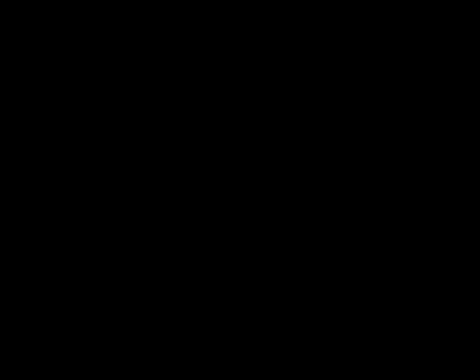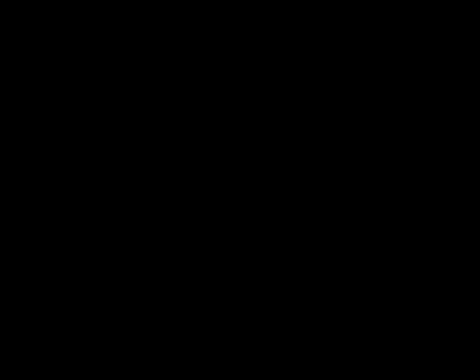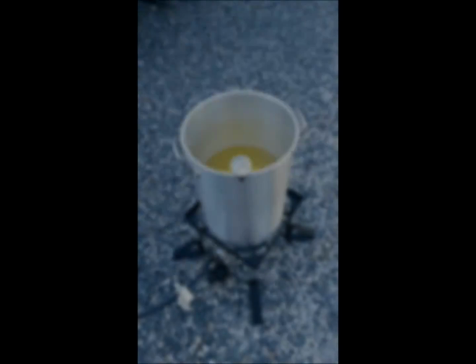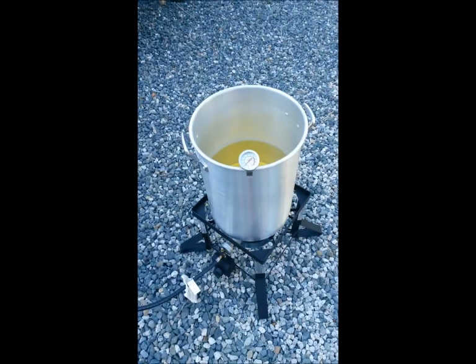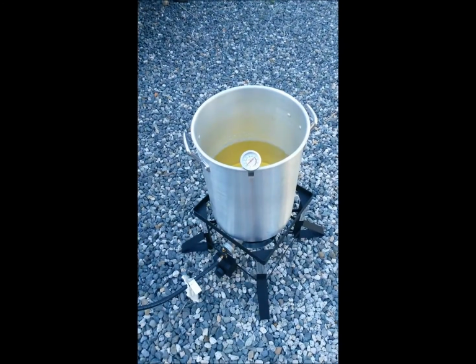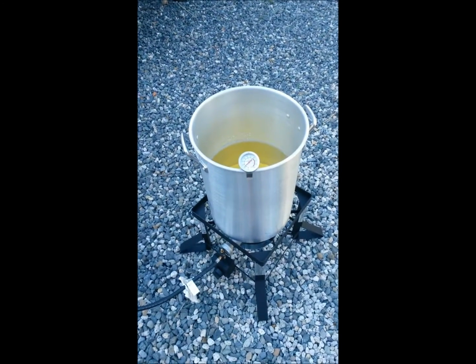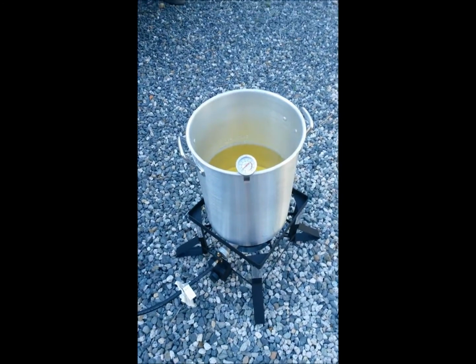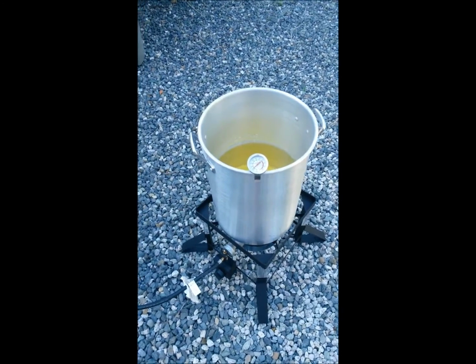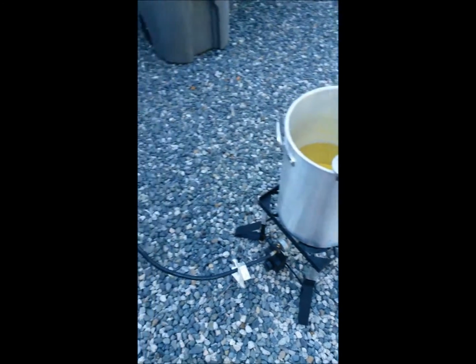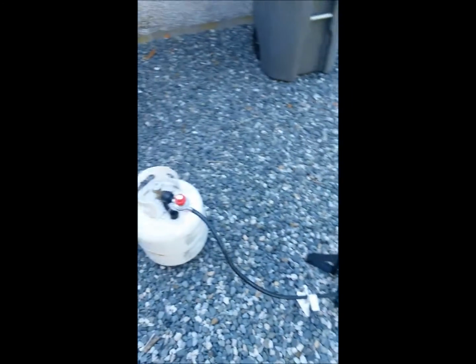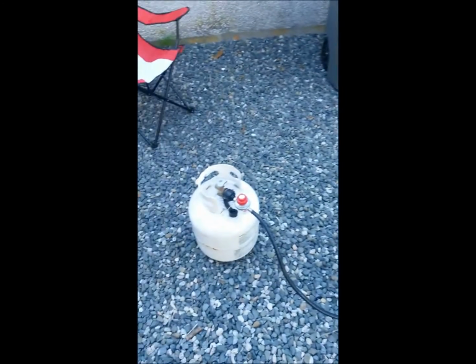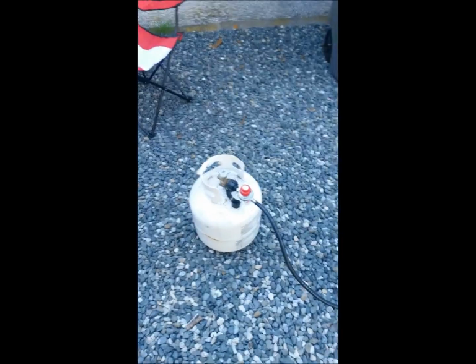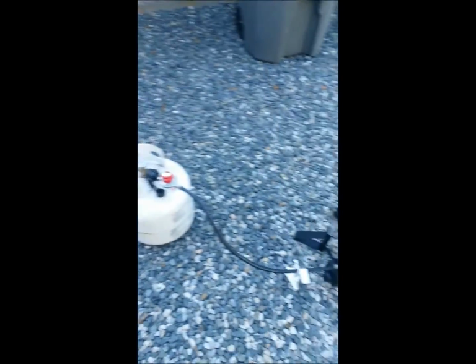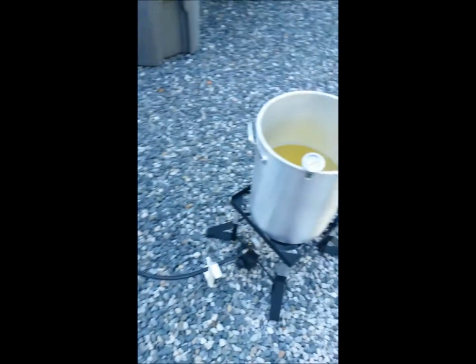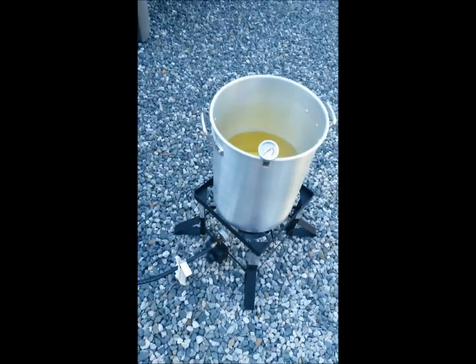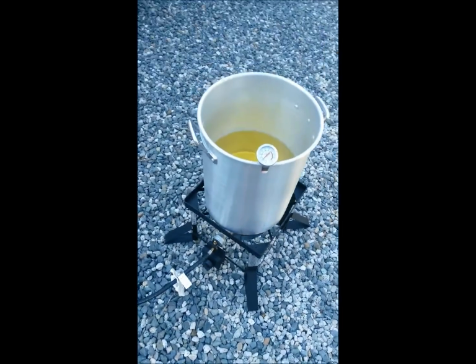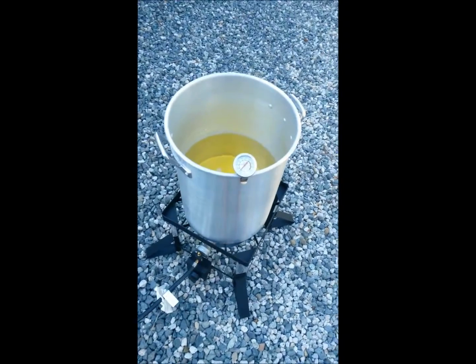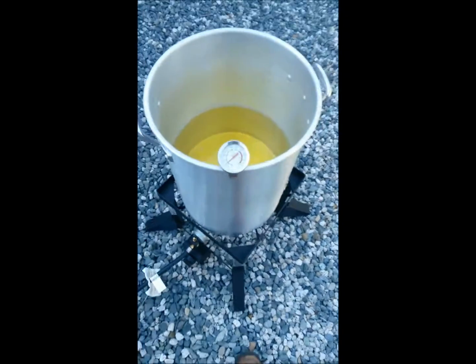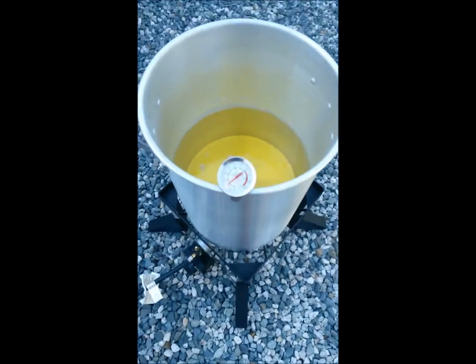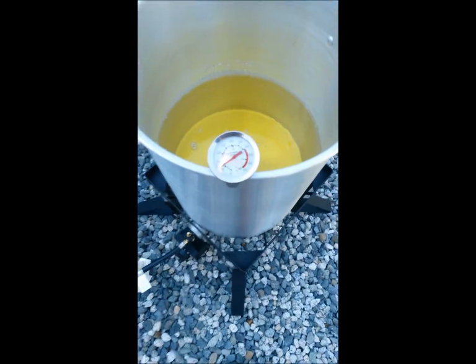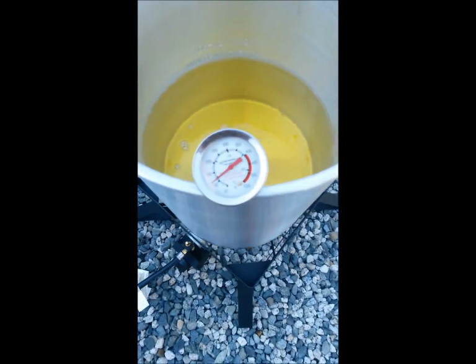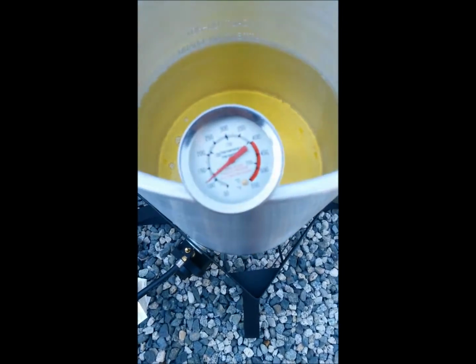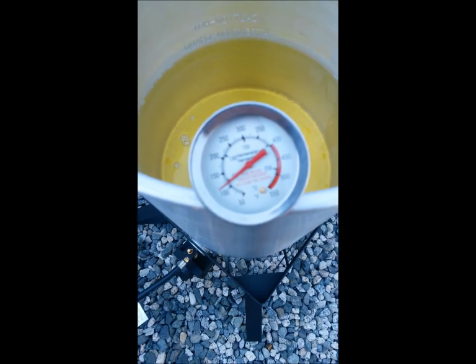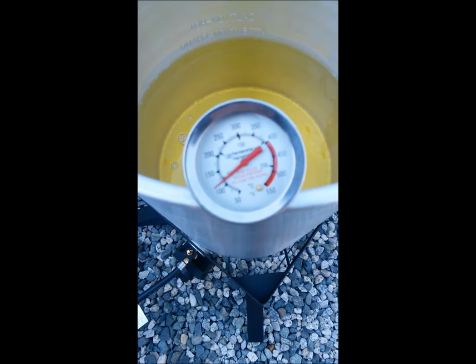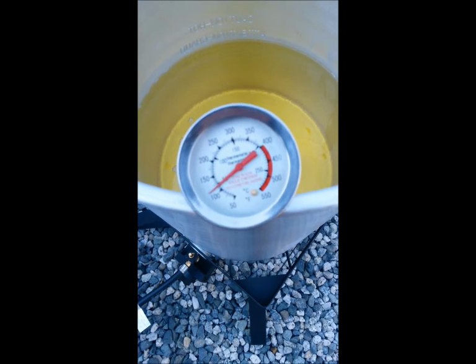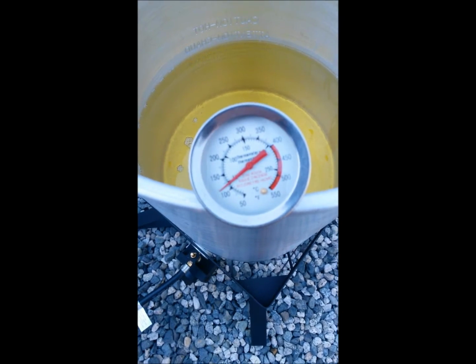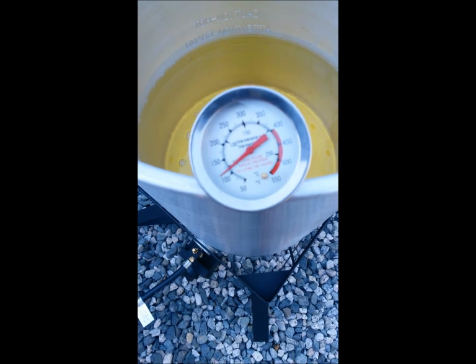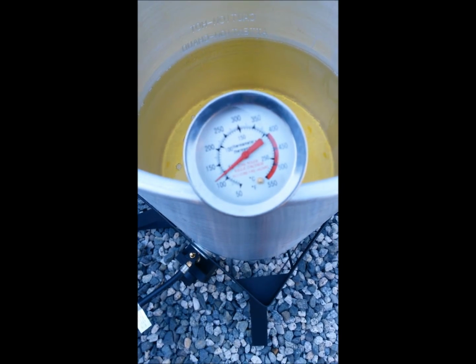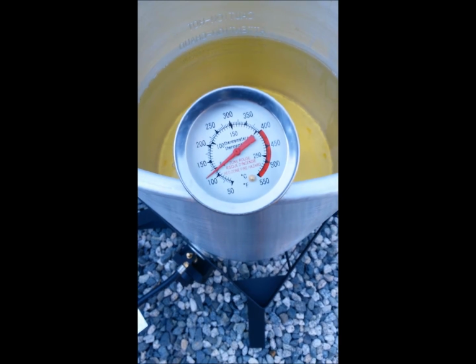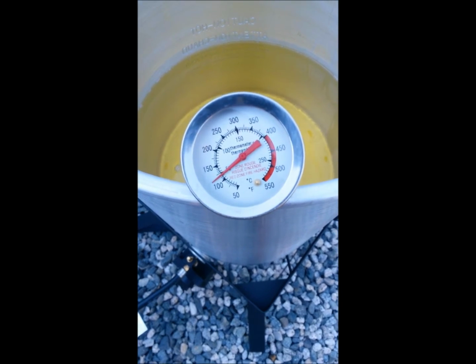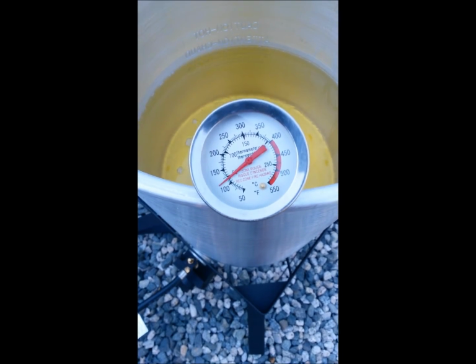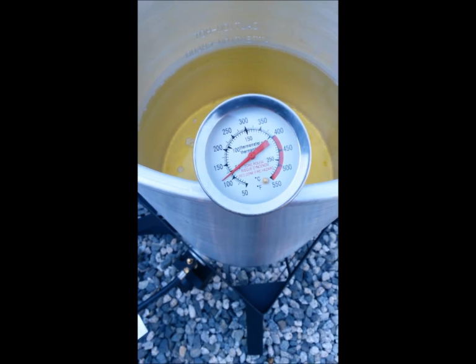My first attempt at deep frying a turkey. I have my propane hooked up and on. I'm just waiting for the temperature gauge to get up to about 325 before I put the turkey in.